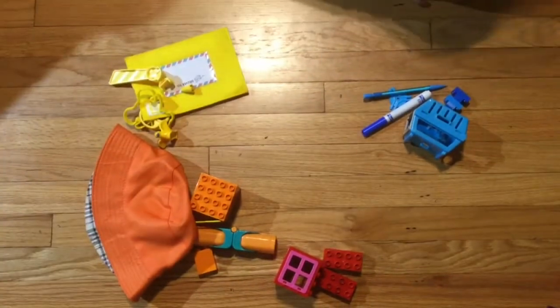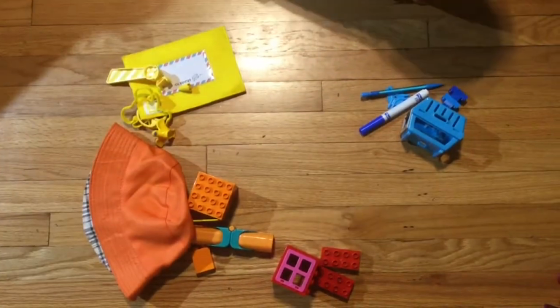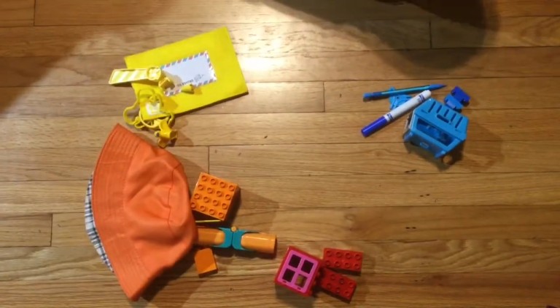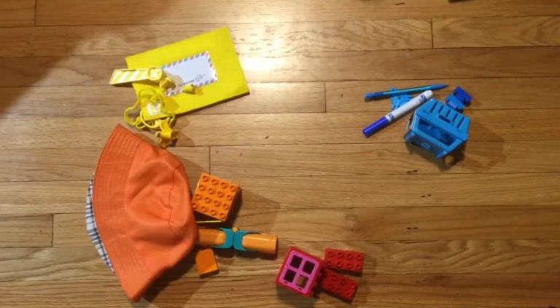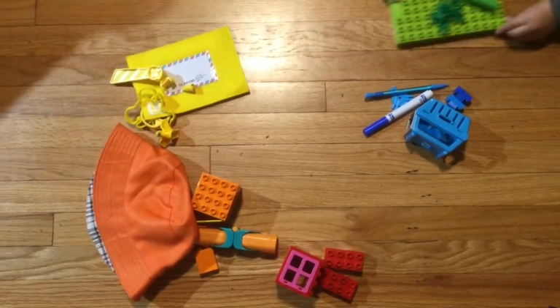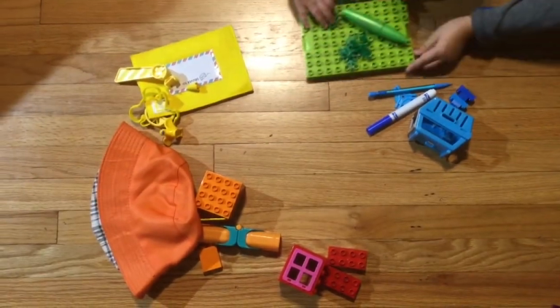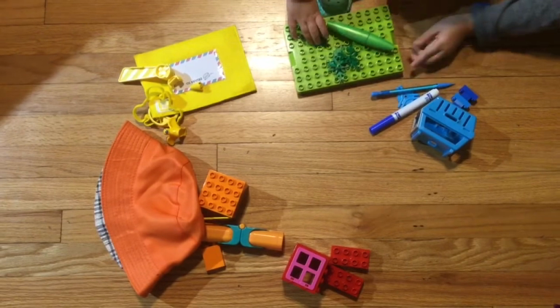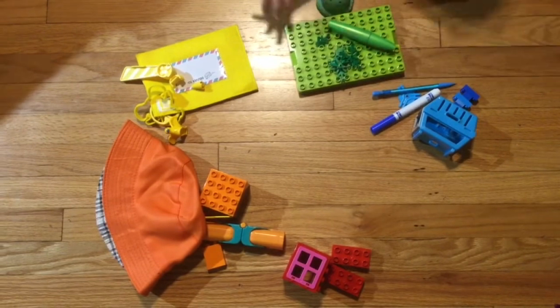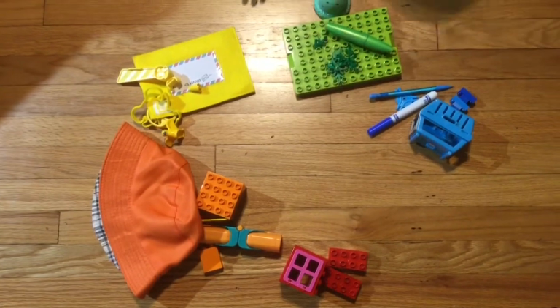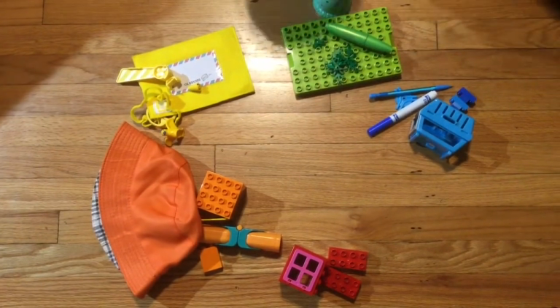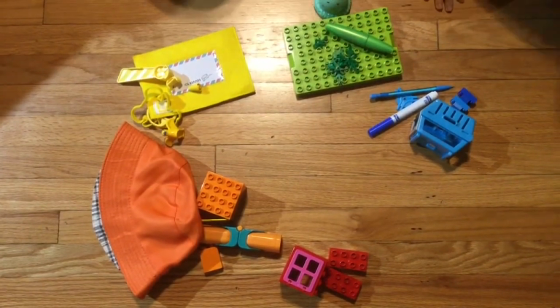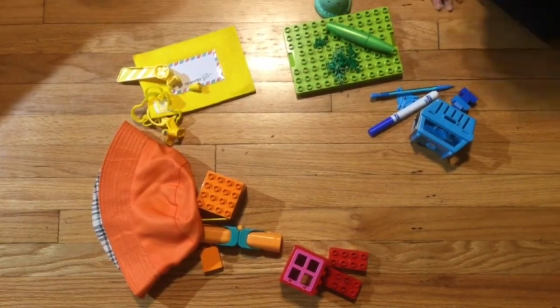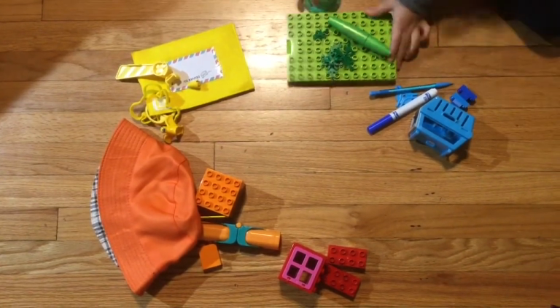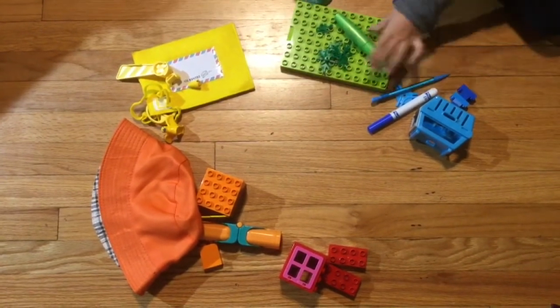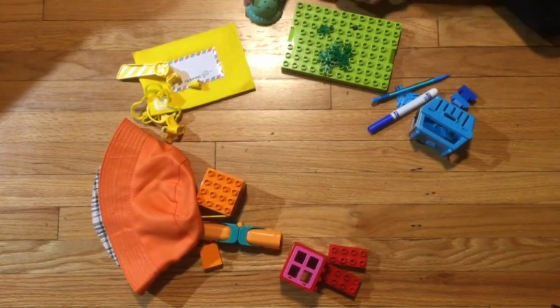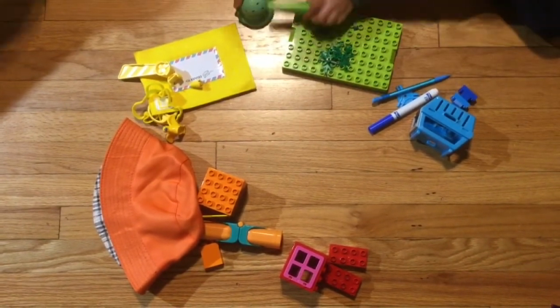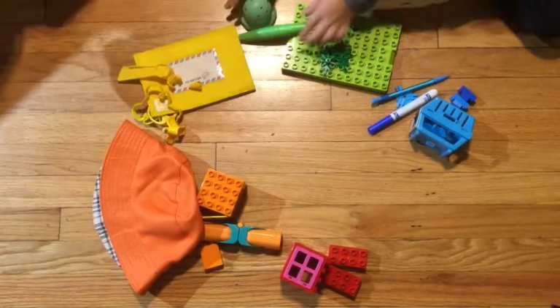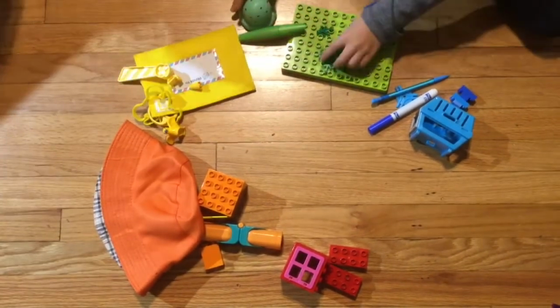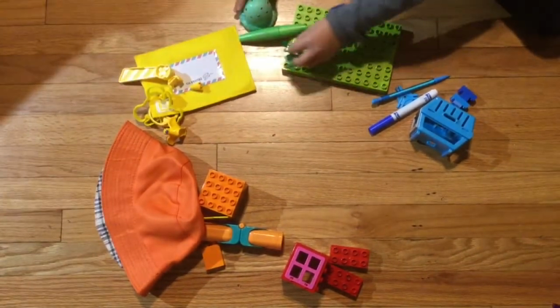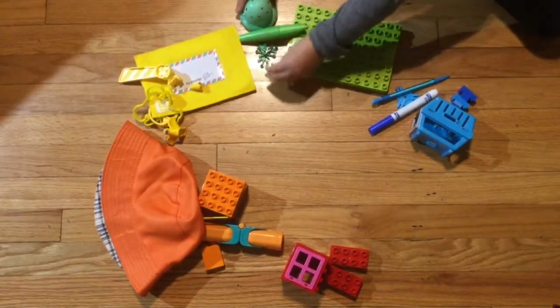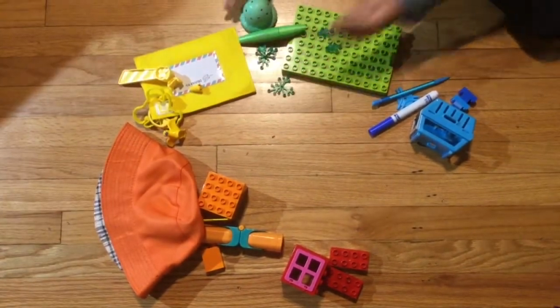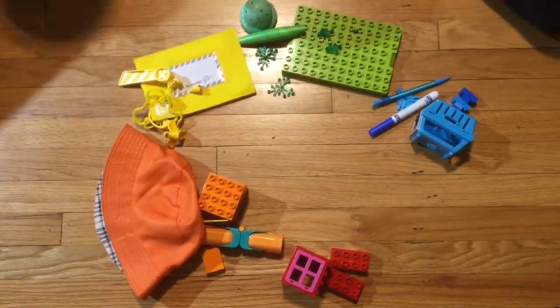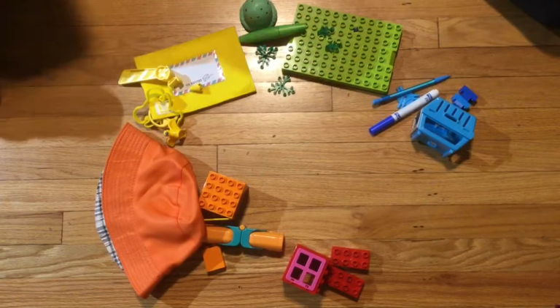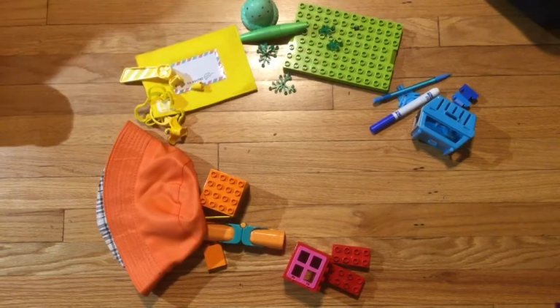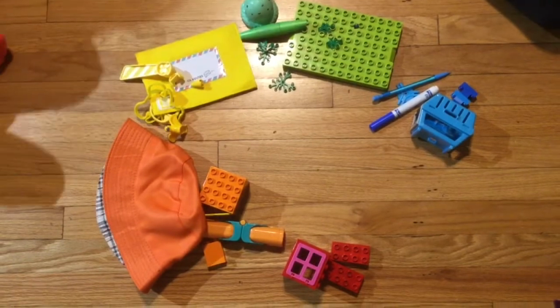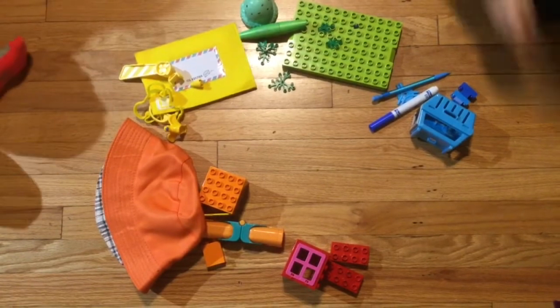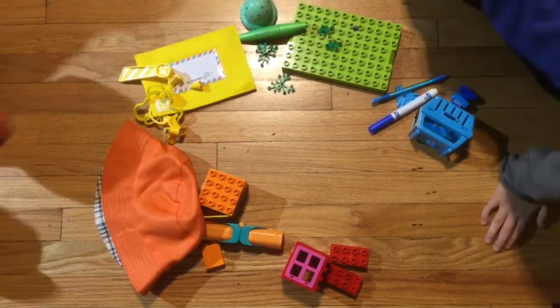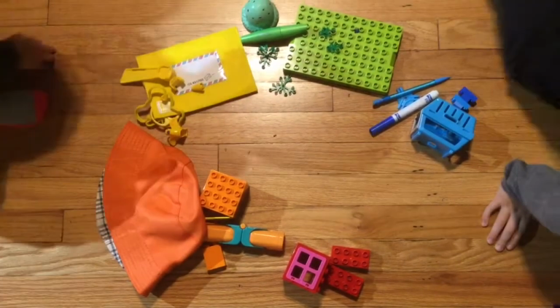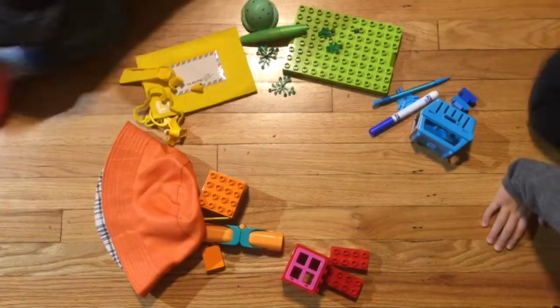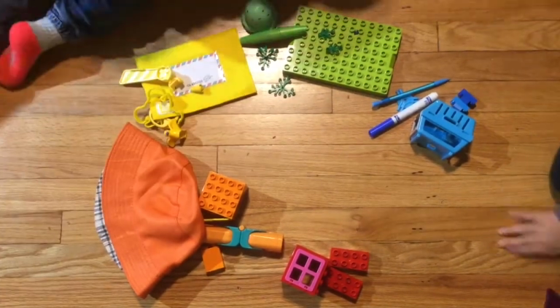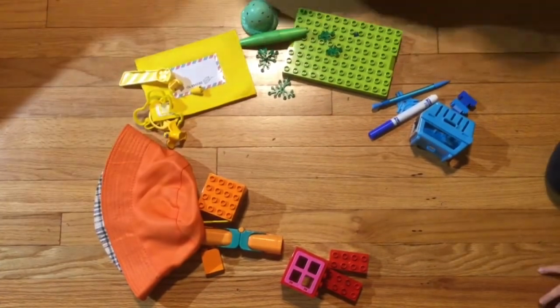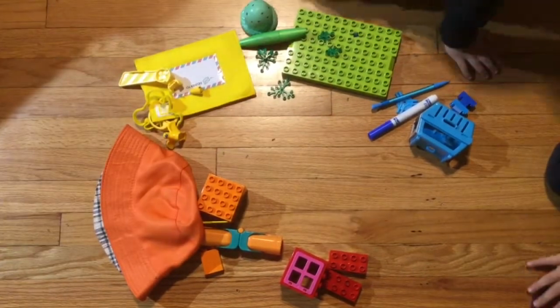Blue and yellow make green, so place those green objects in between the yellow and the blue.